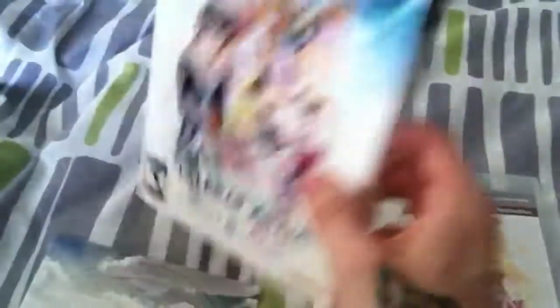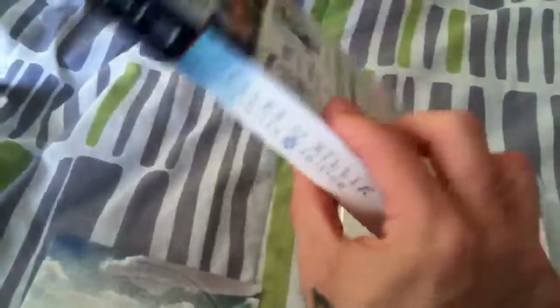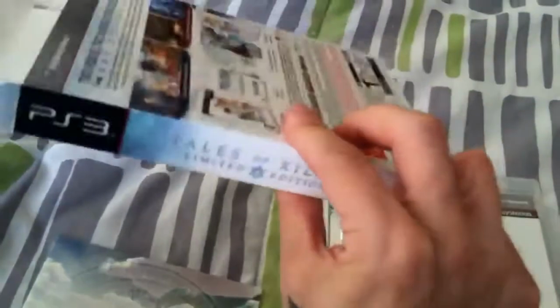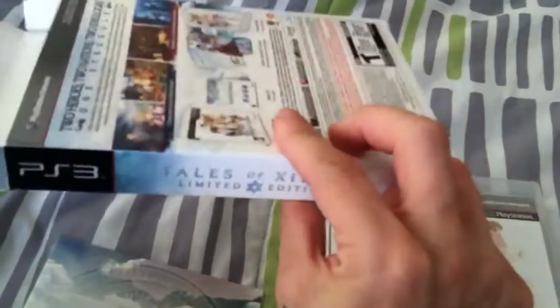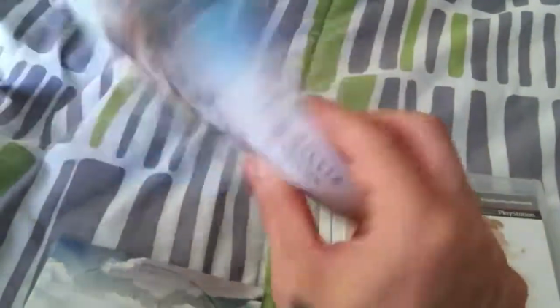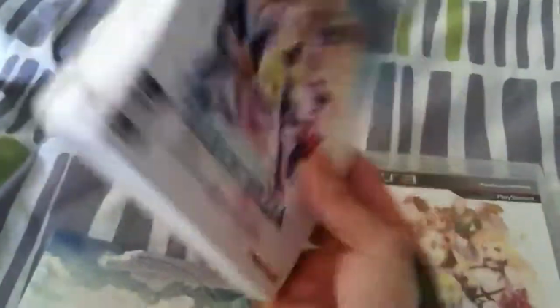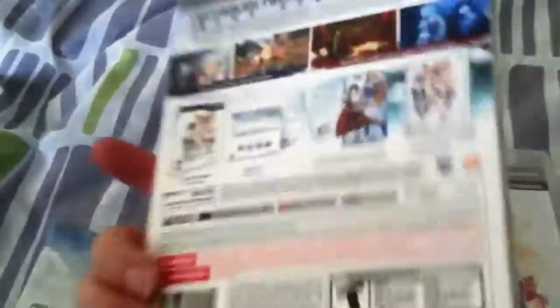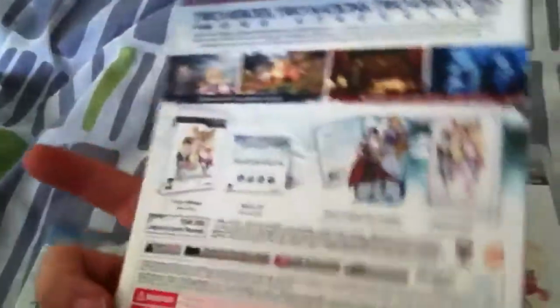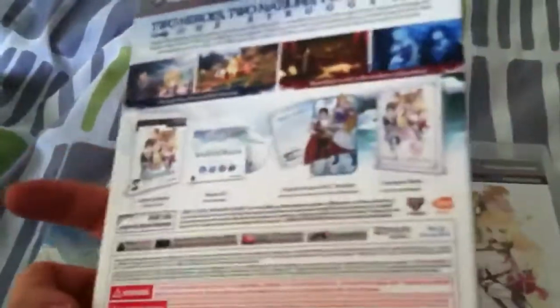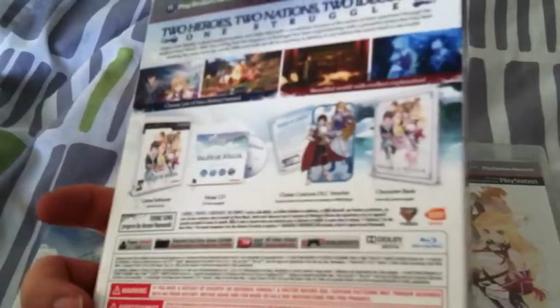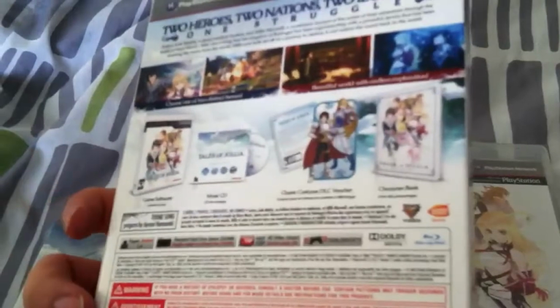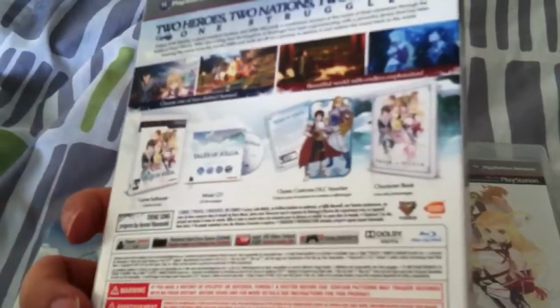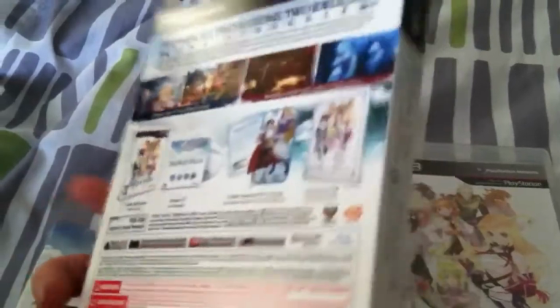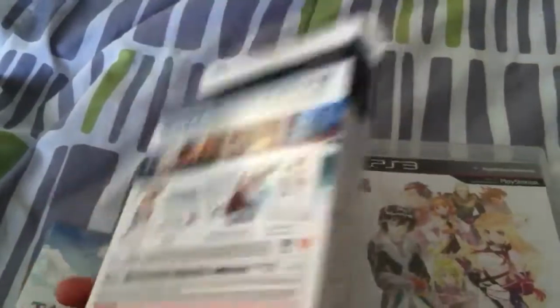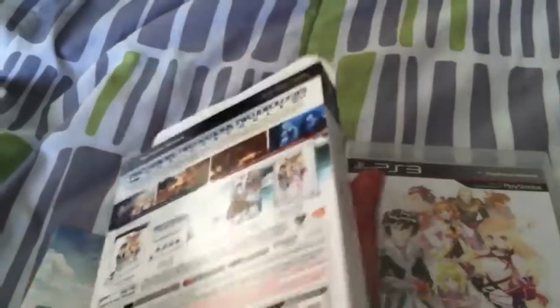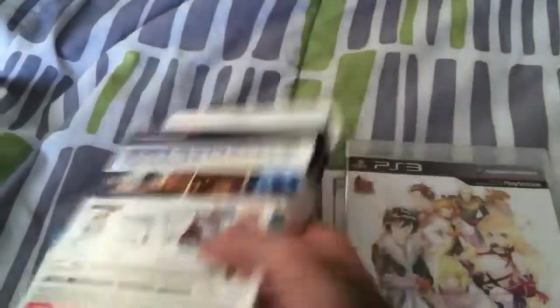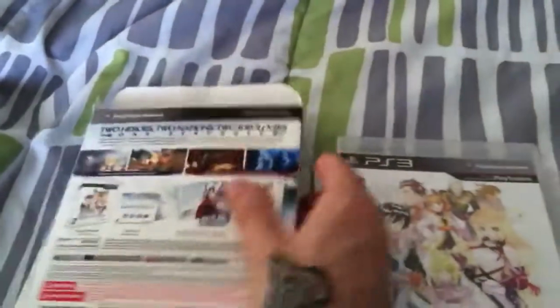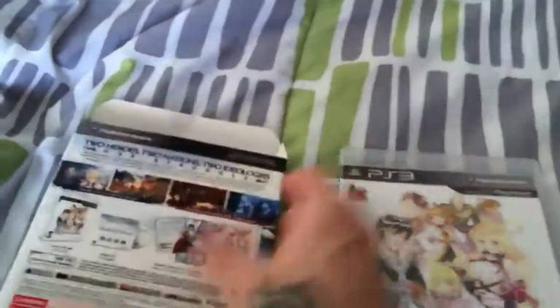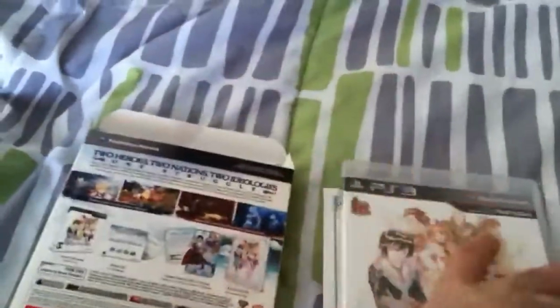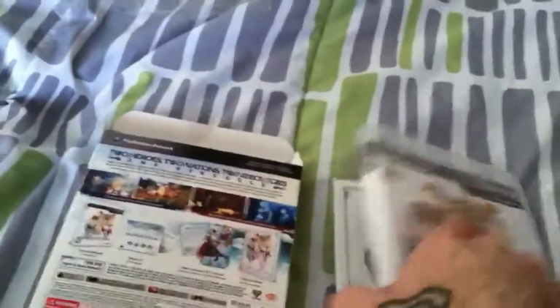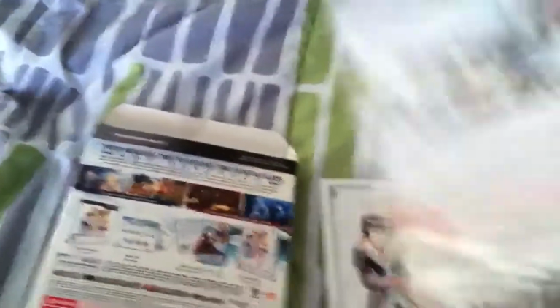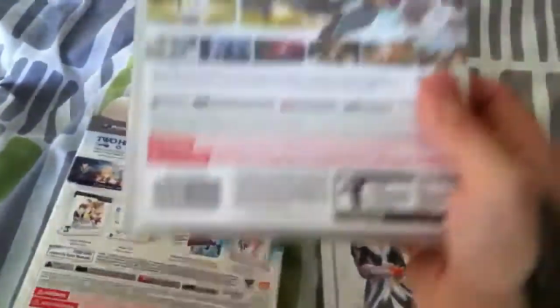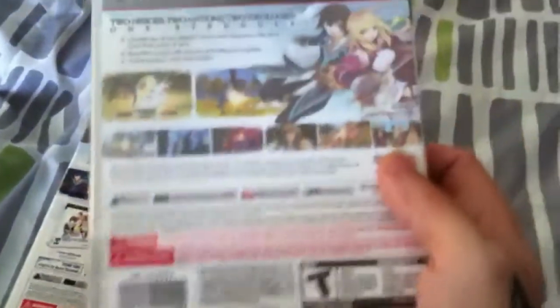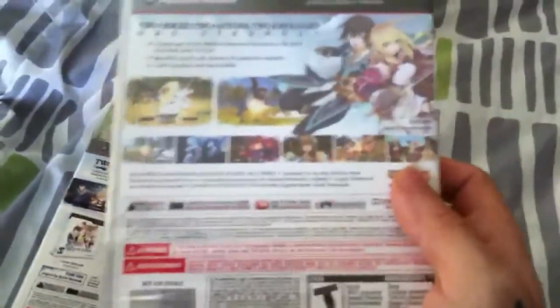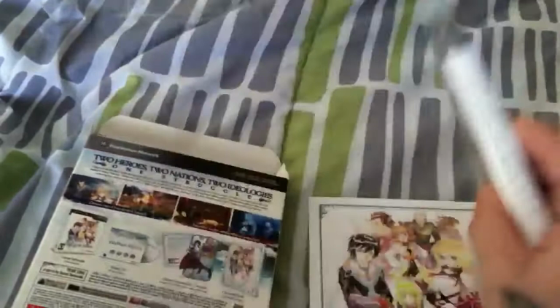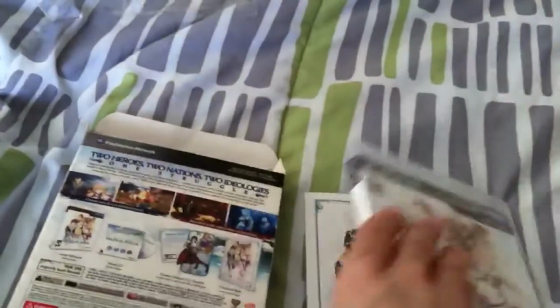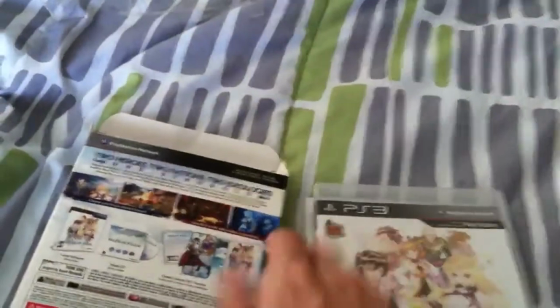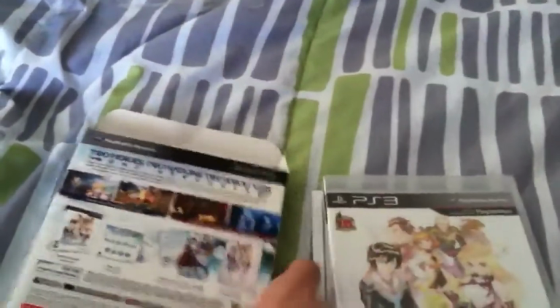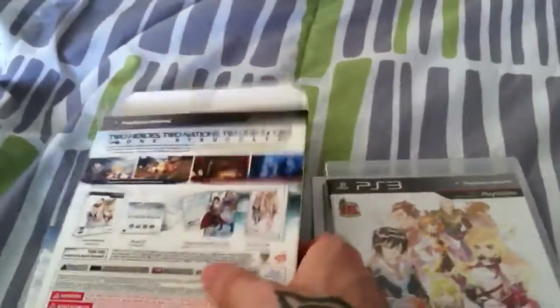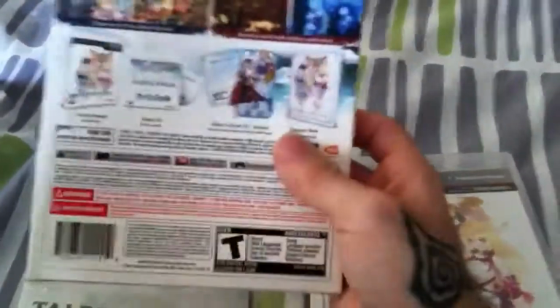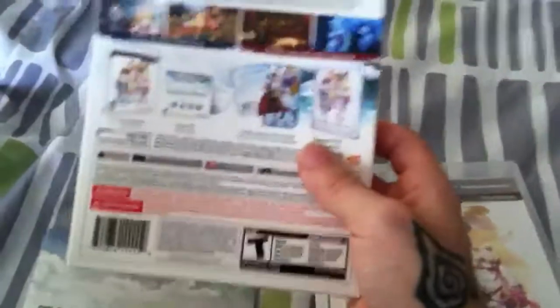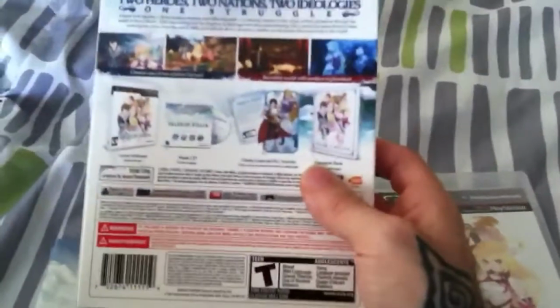This is just the outer cardboard box. The back of it looks the same as the PS3 box for the most part, except this shows all the stuff that it comes with.